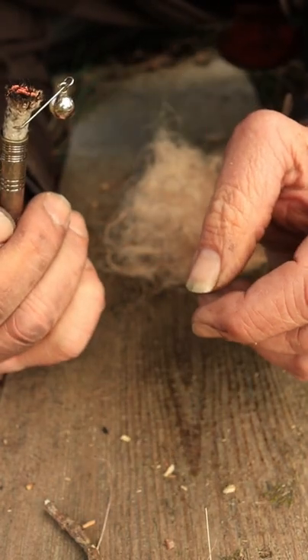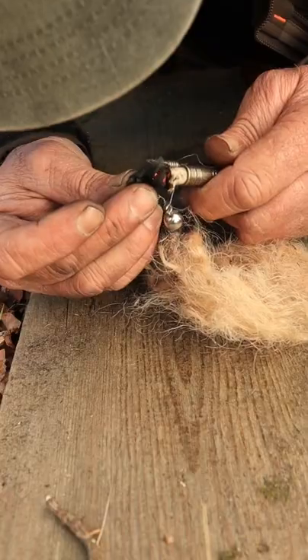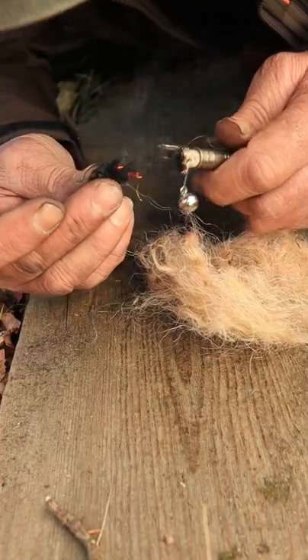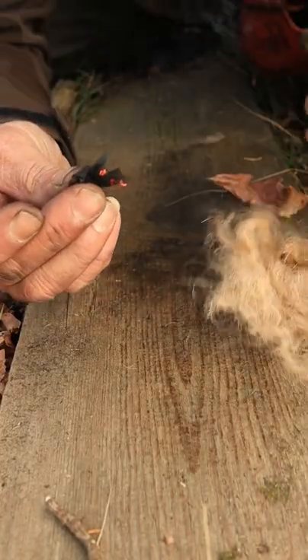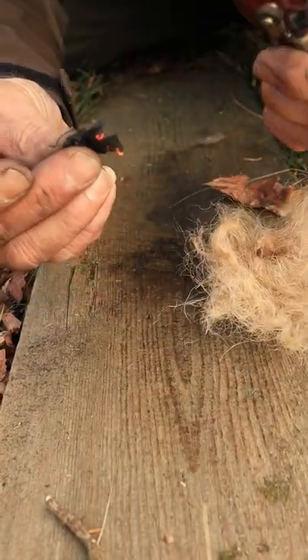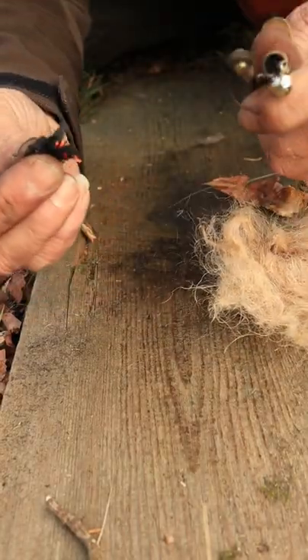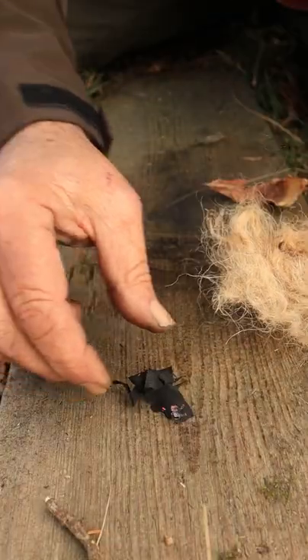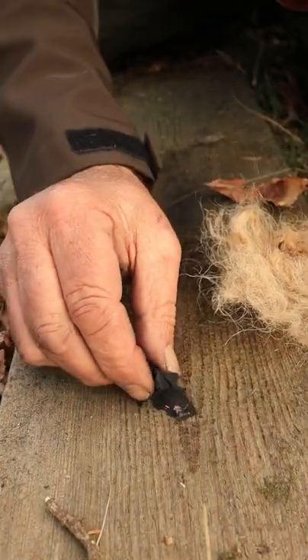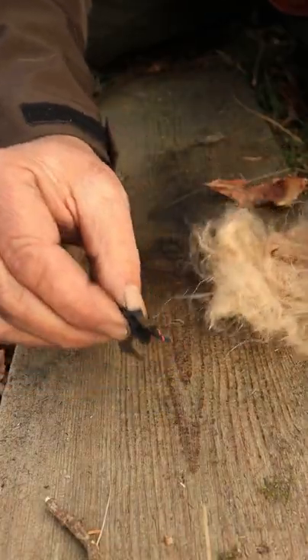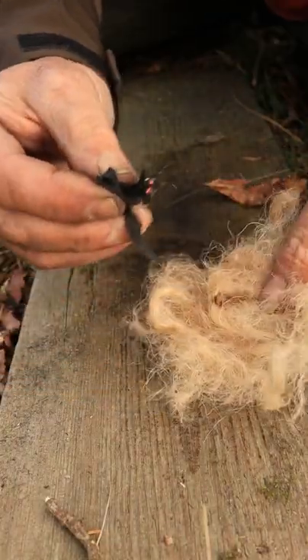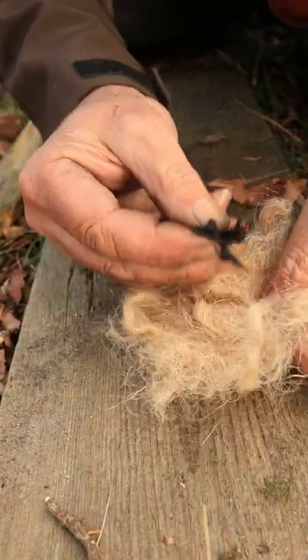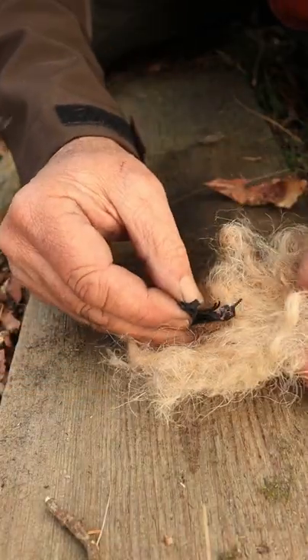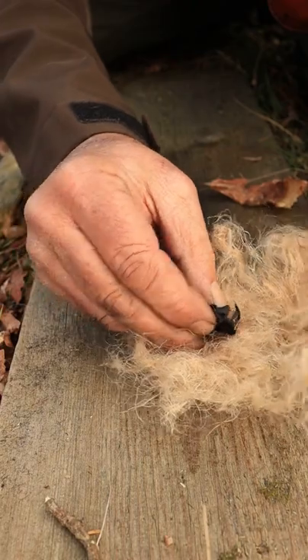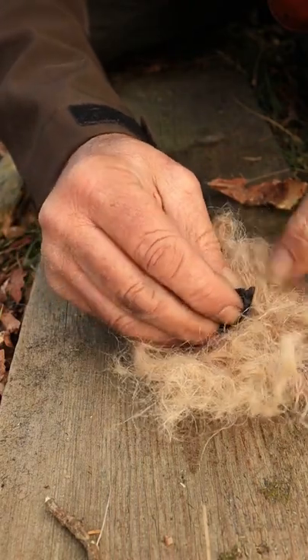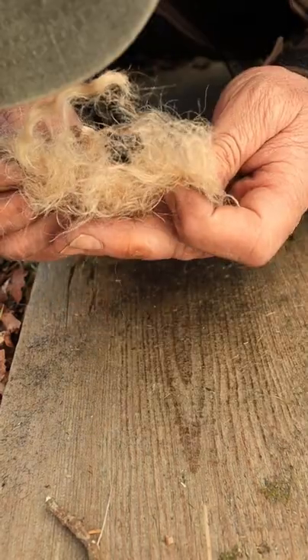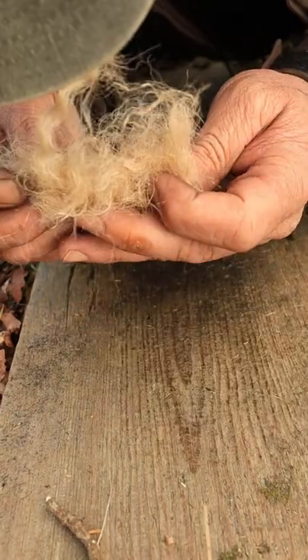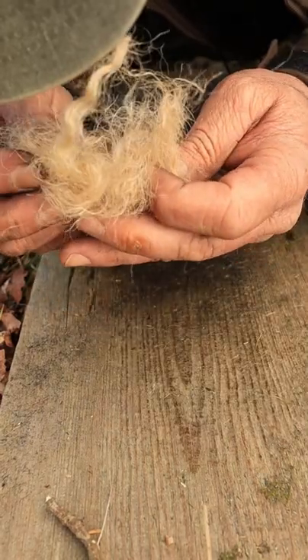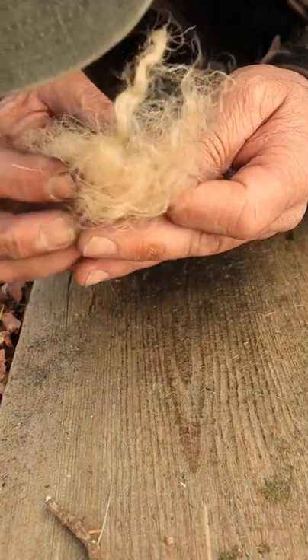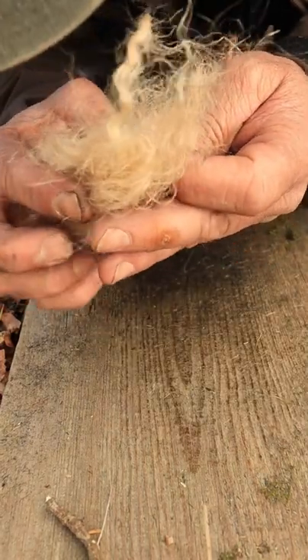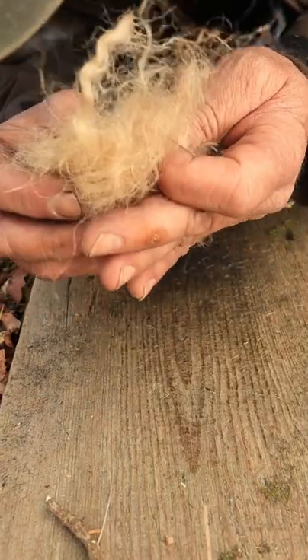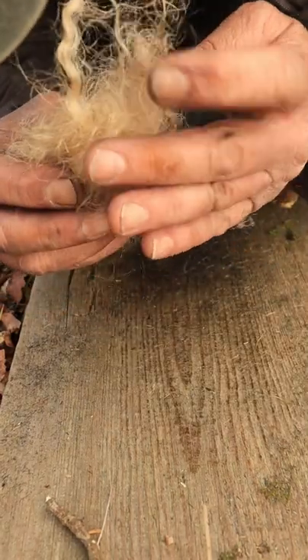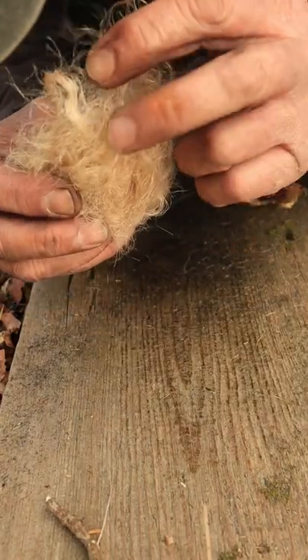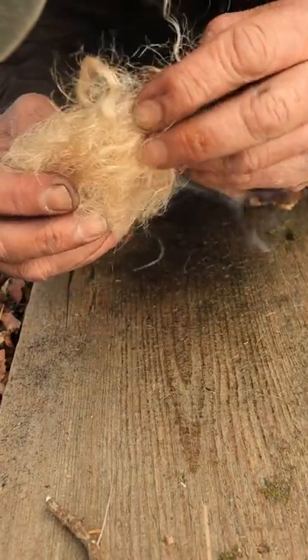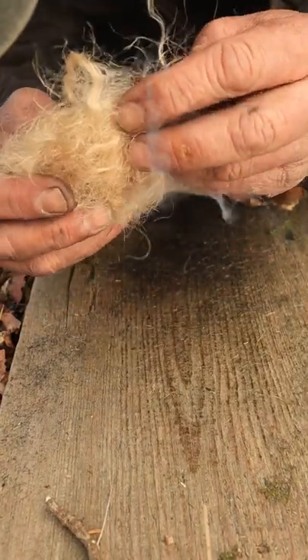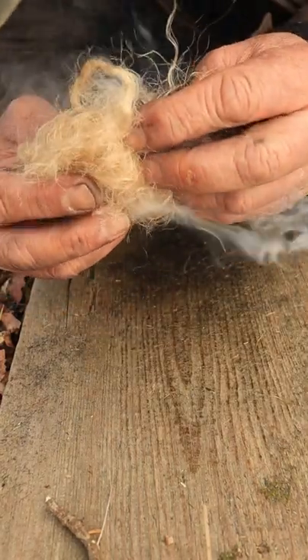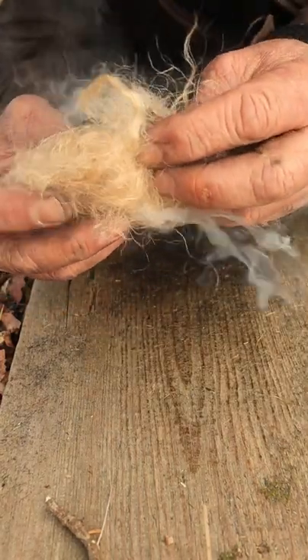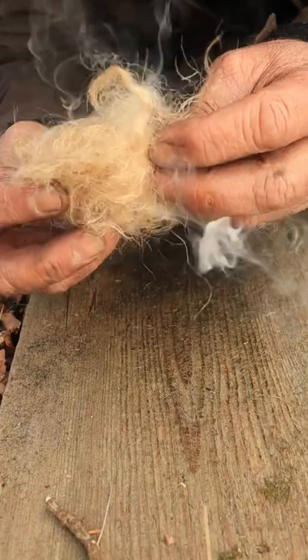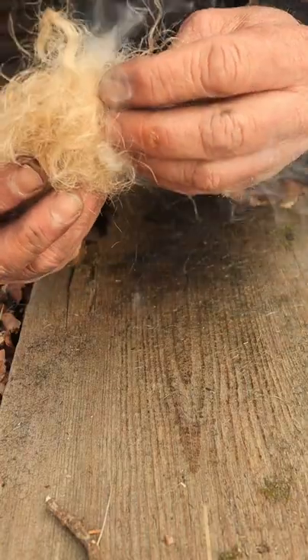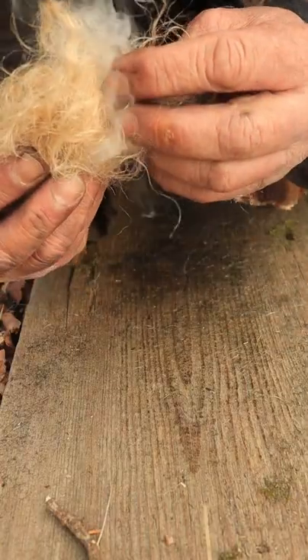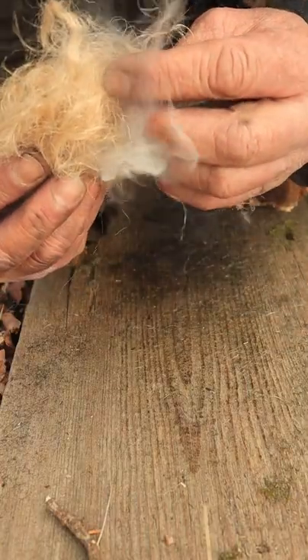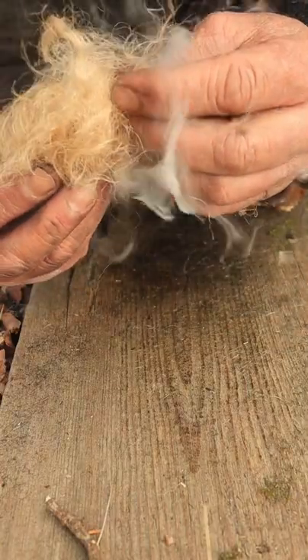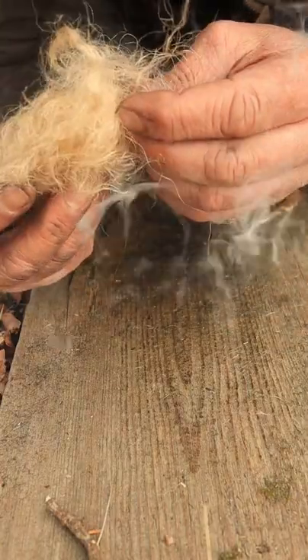I then transferred this ember onto char cloth because I didn't want my wick to waste, and I wasn't going to have my trench lighter in the bird's nest. And this worked just brilliantly.